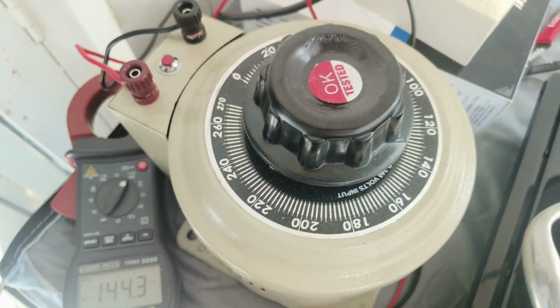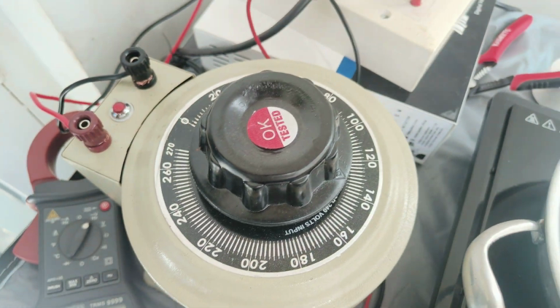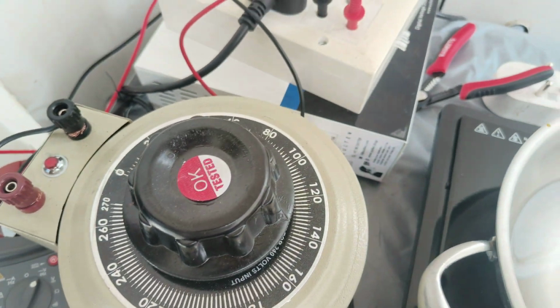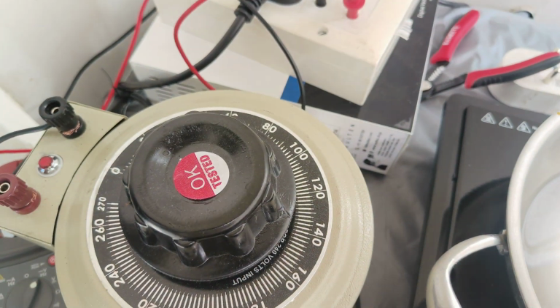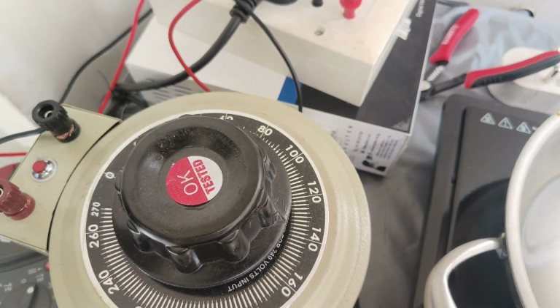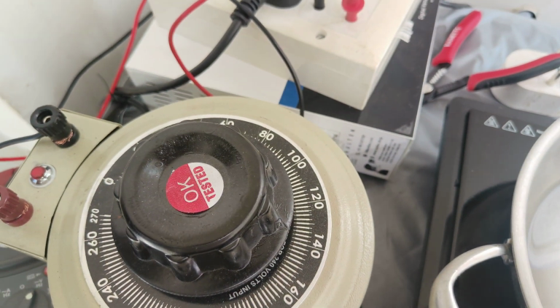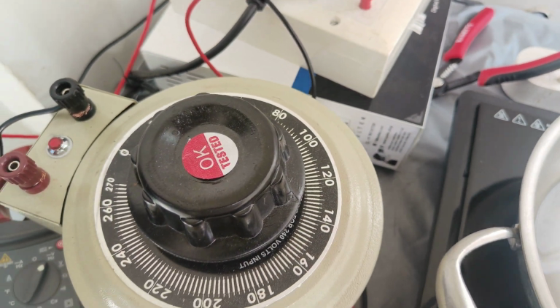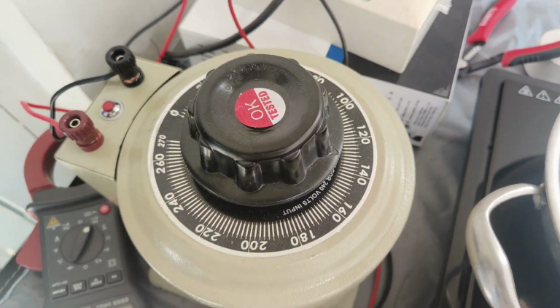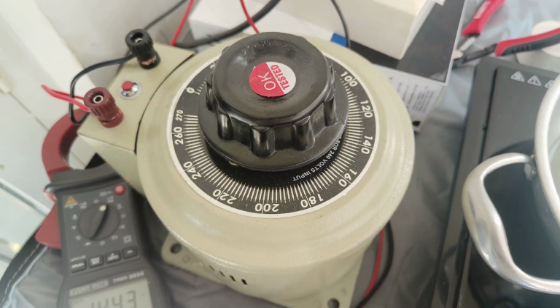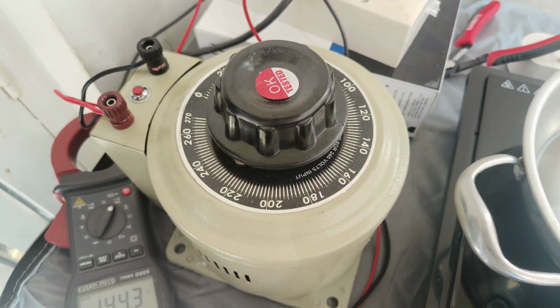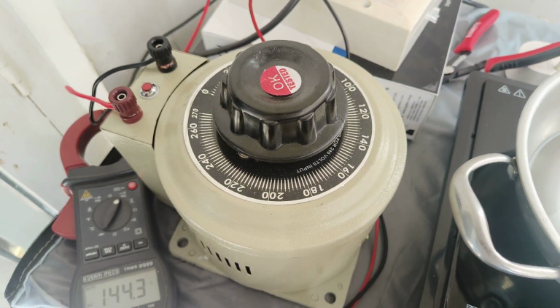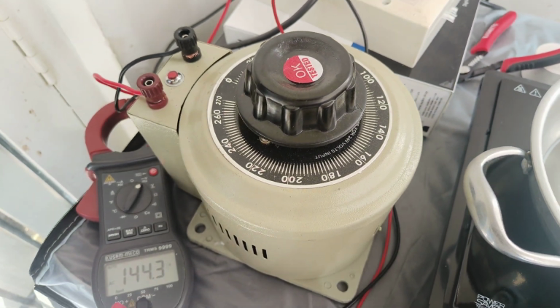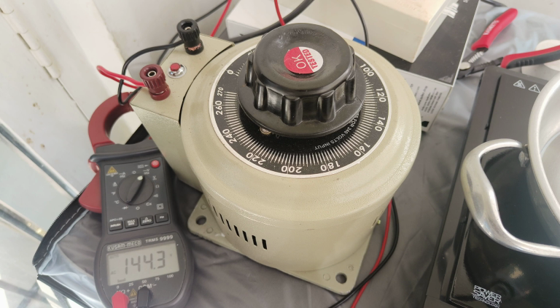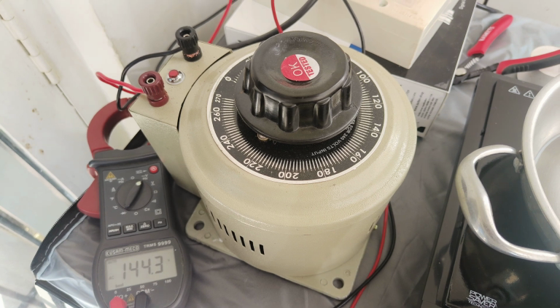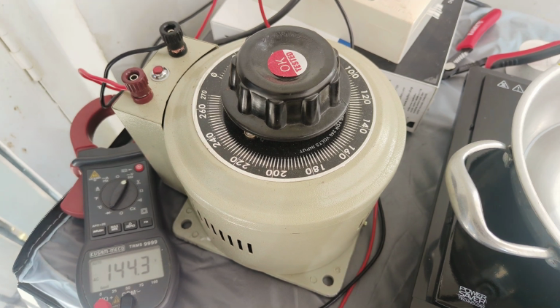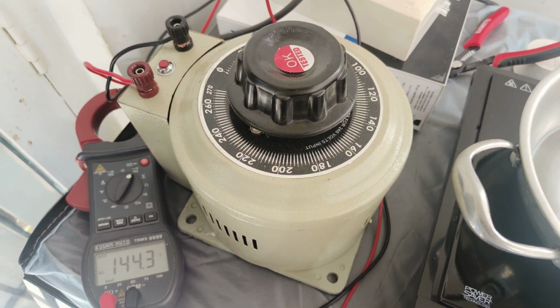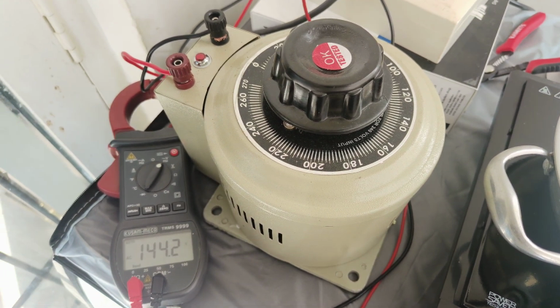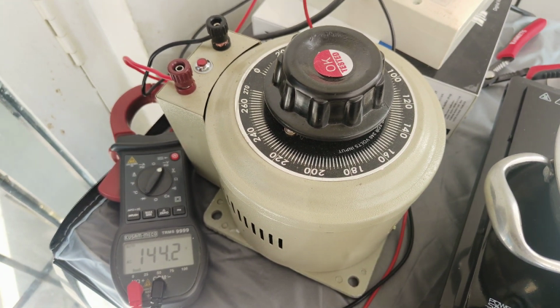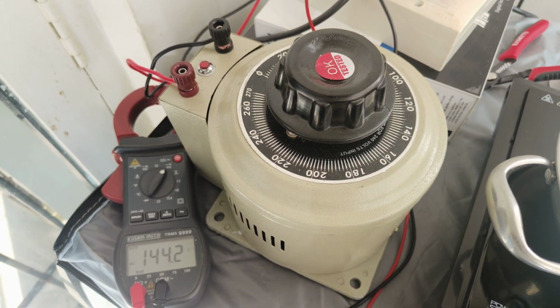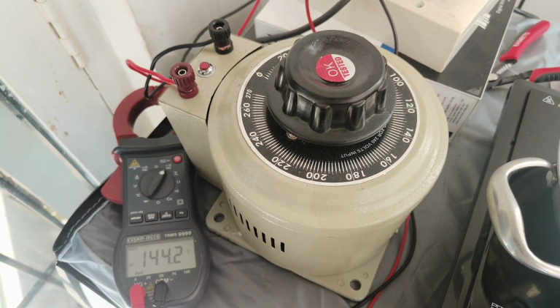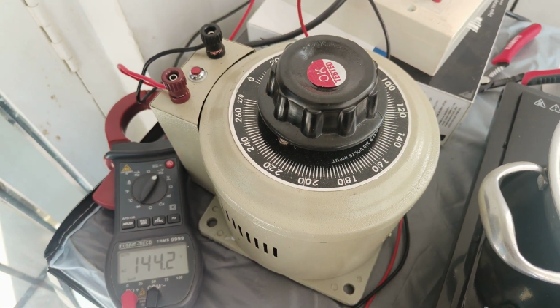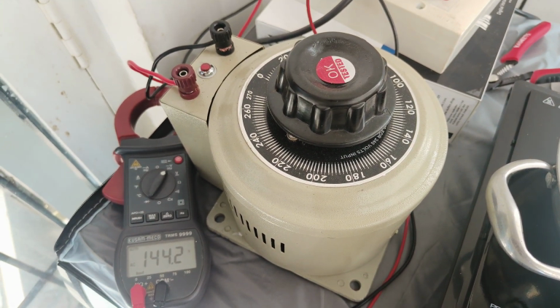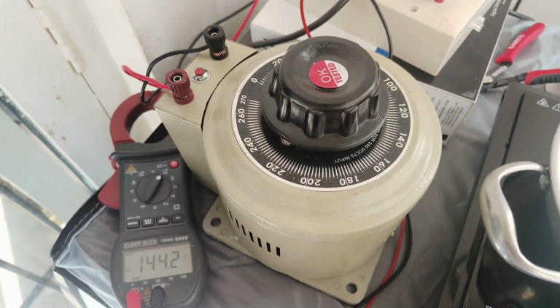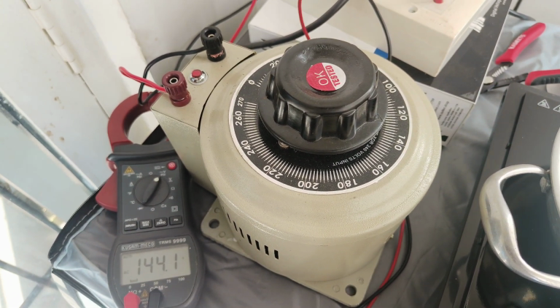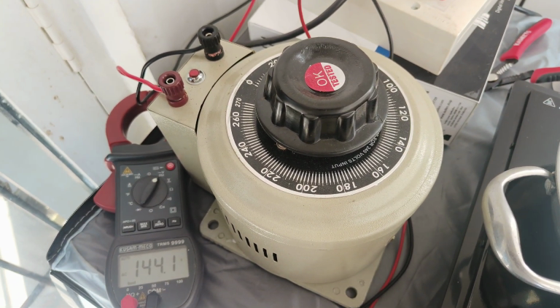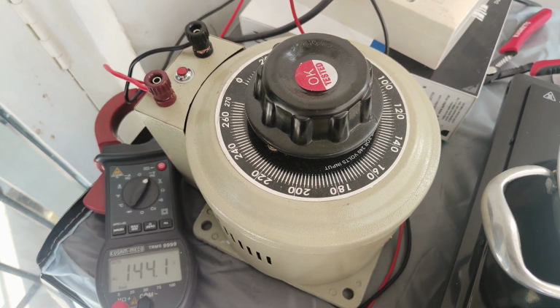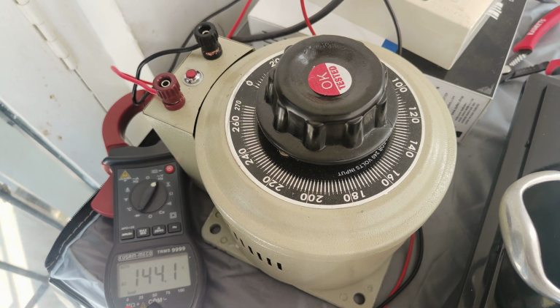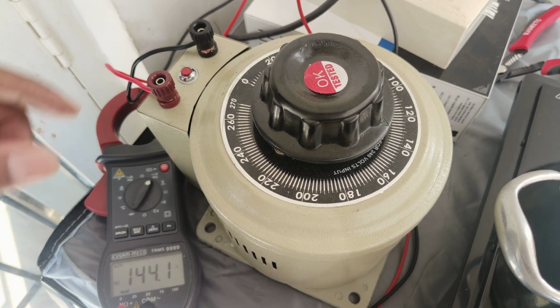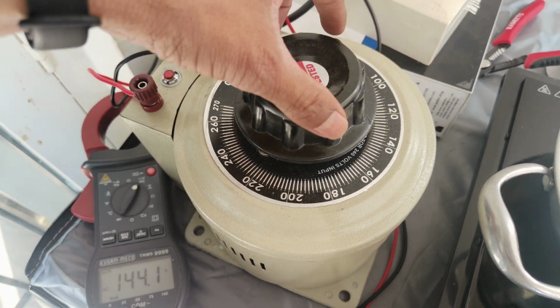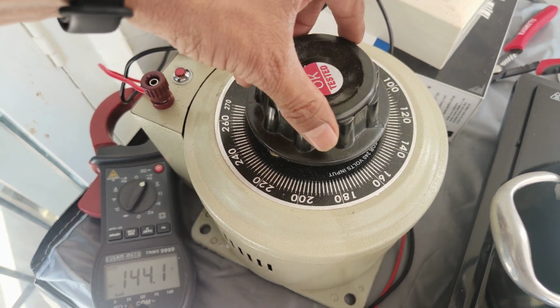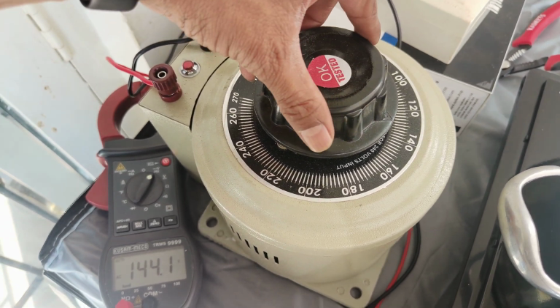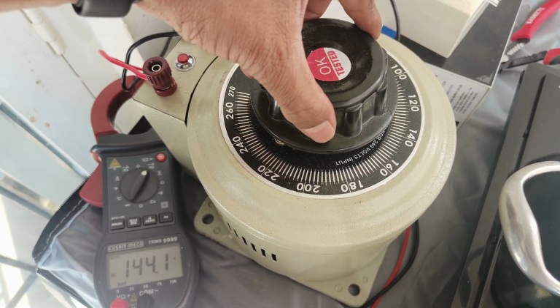Now the stabilizer has switched off. Switching off is OK, no problem, but then it should also stabilize — the voltage should have been increased by the stabilizer.